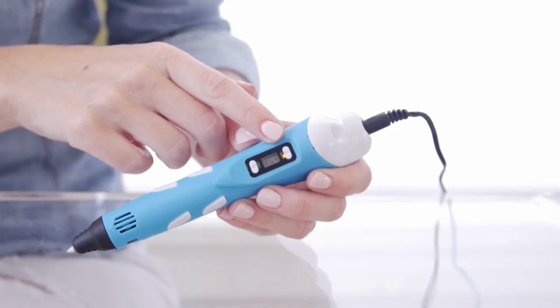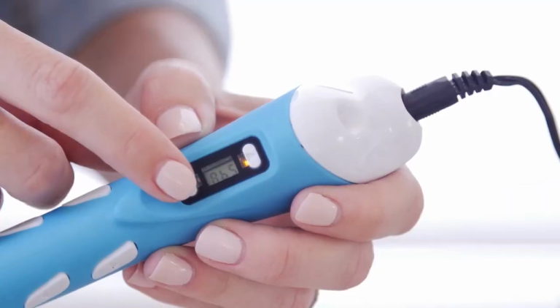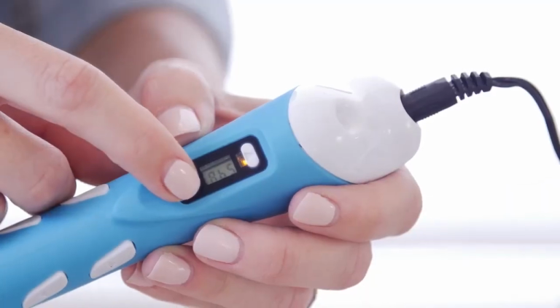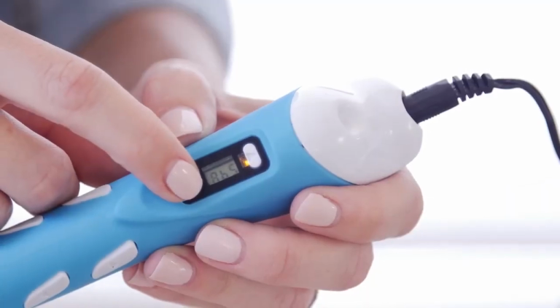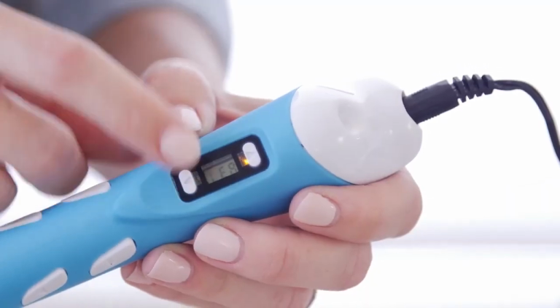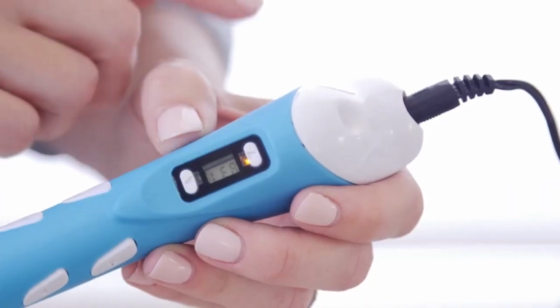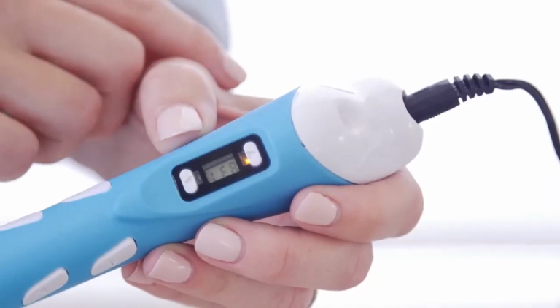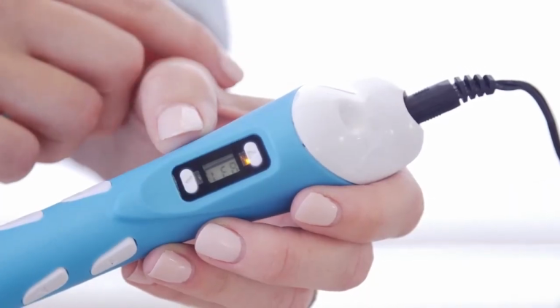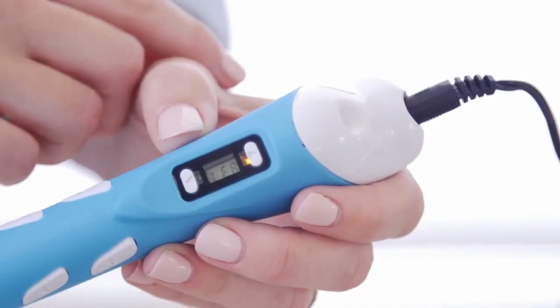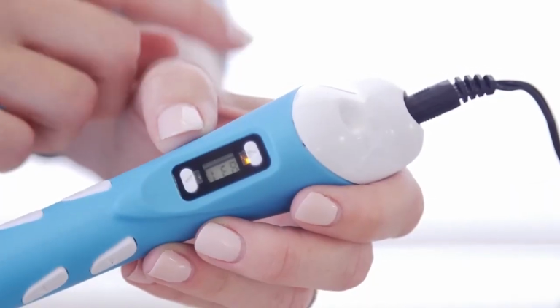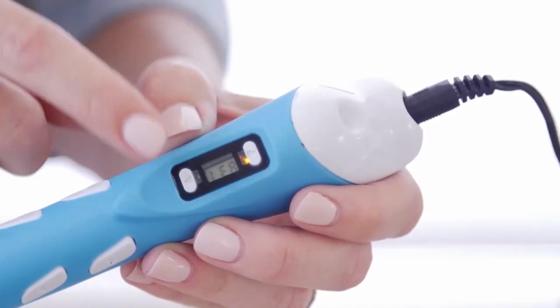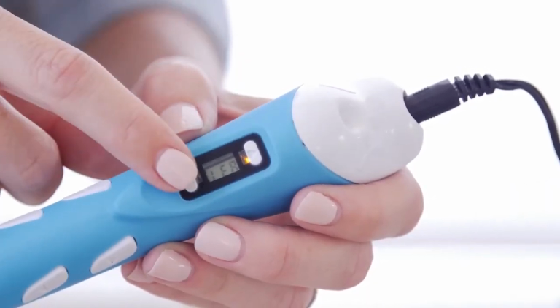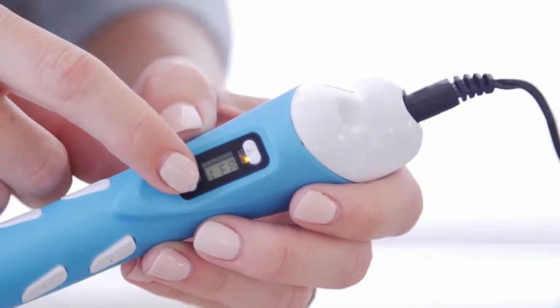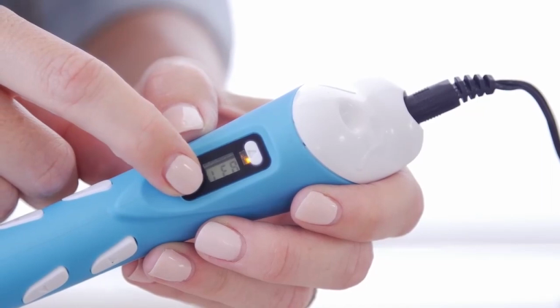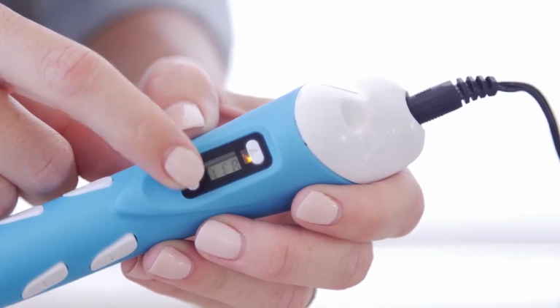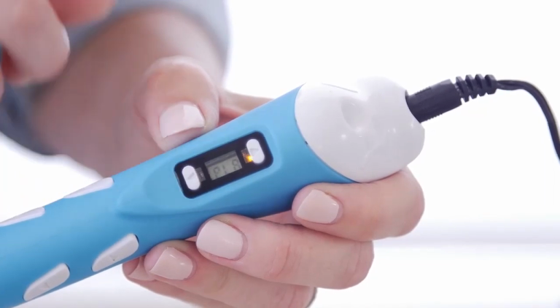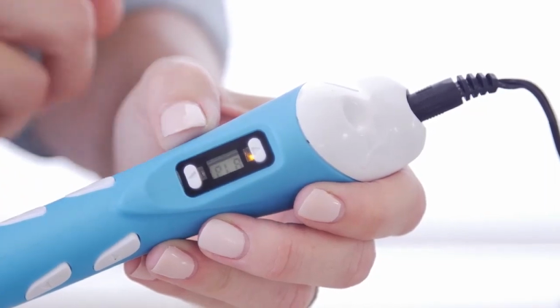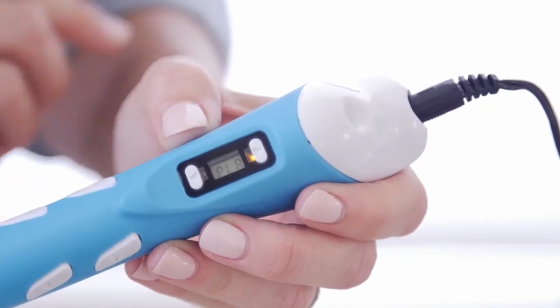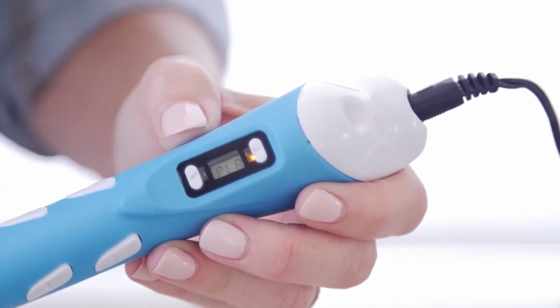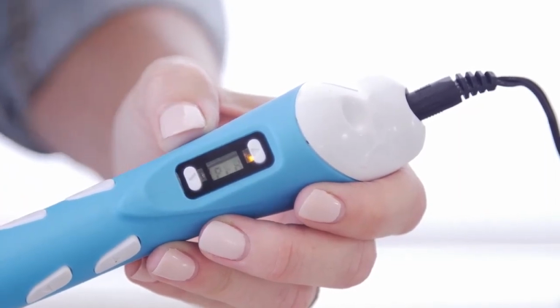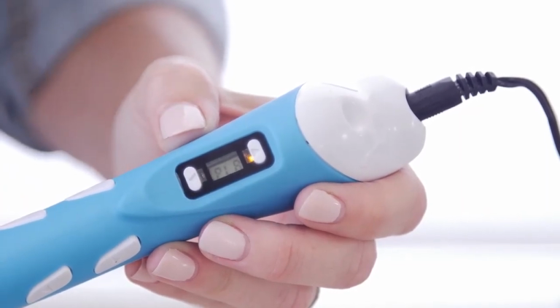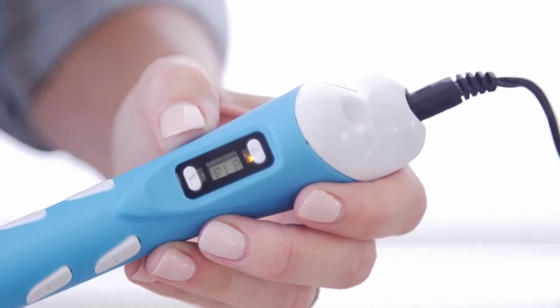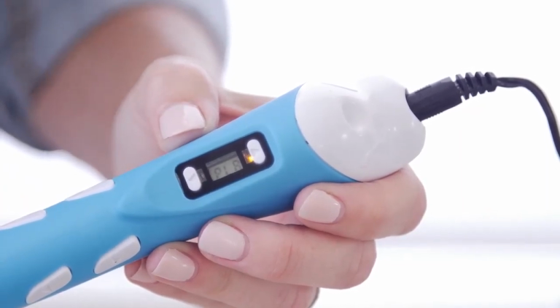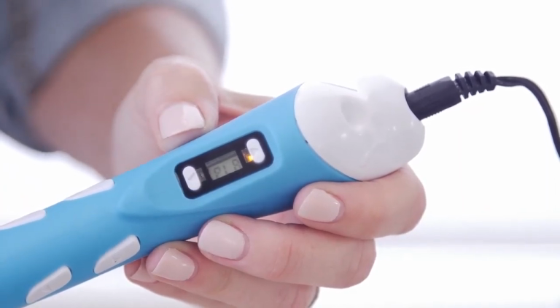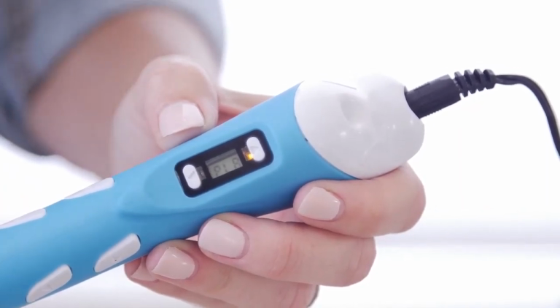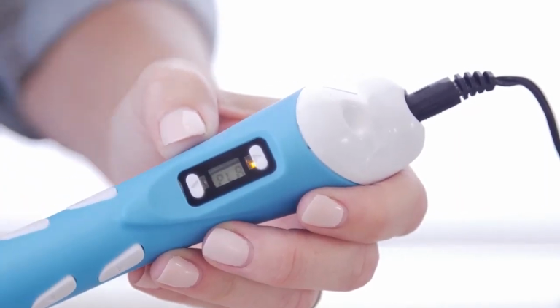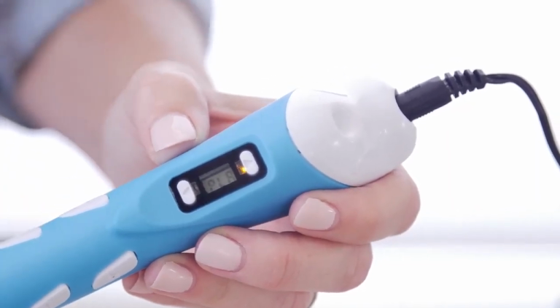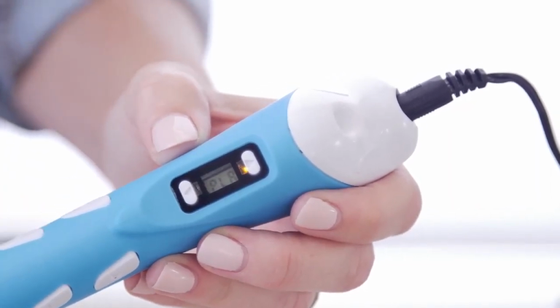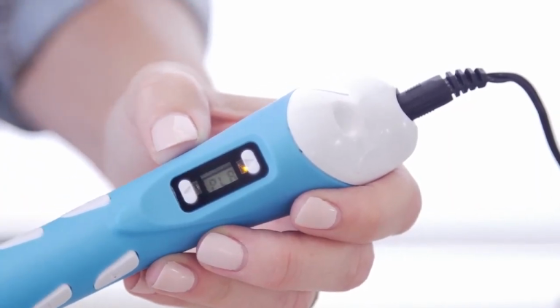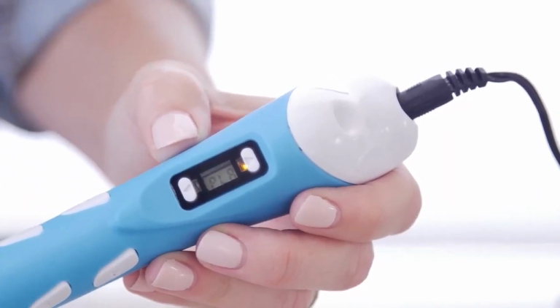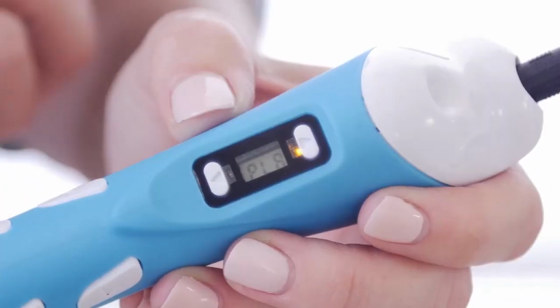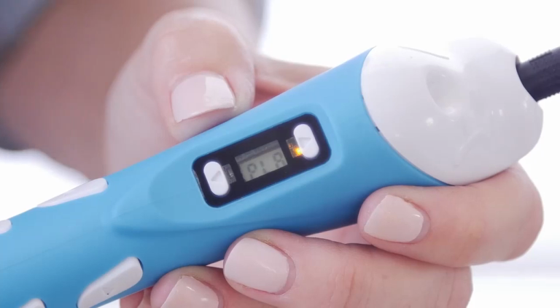Step 2. Press this button to choose the material you will be printing with. In this case, we will be using plastic, so we are going to choose PLA.